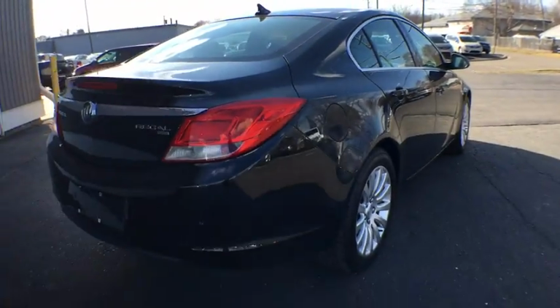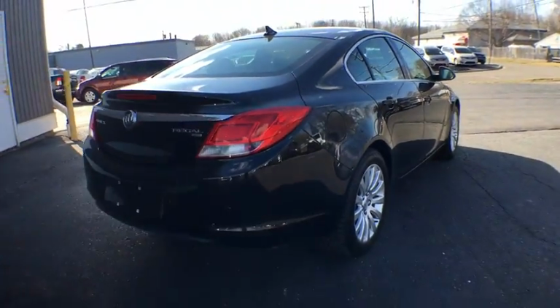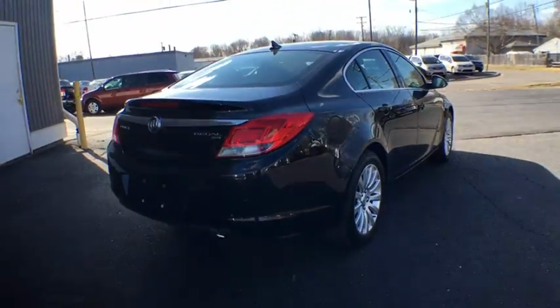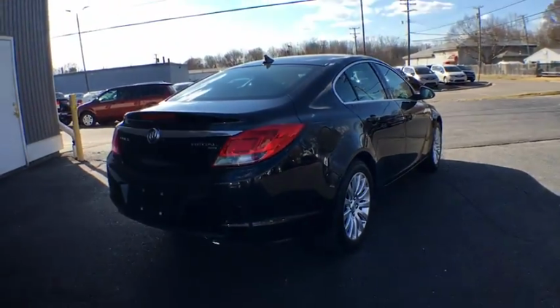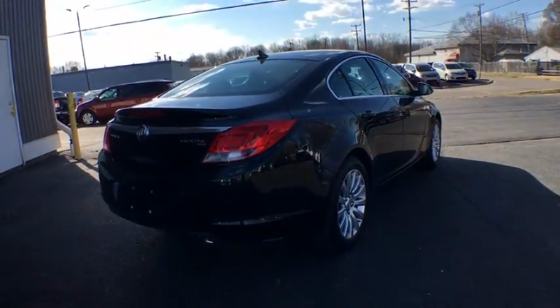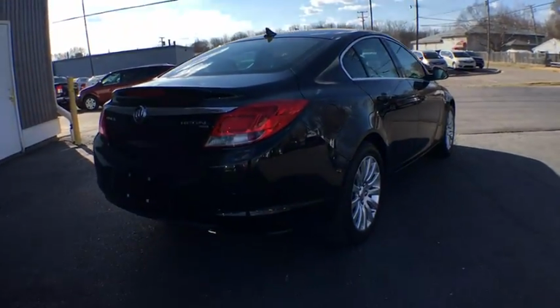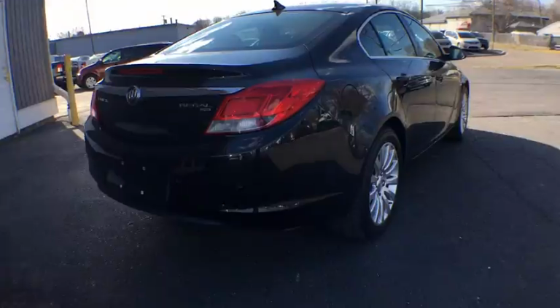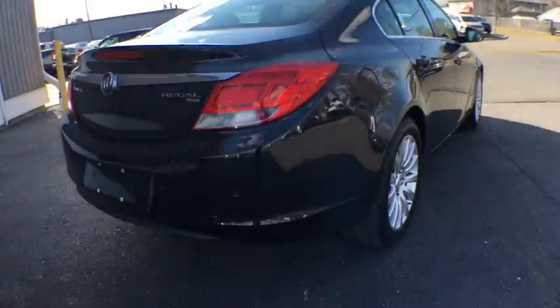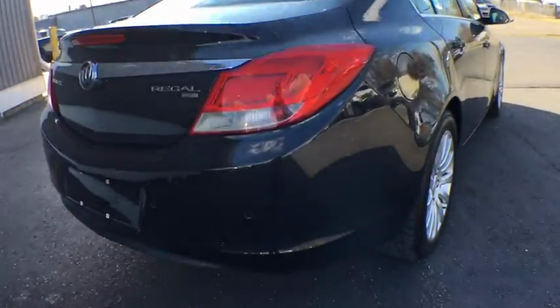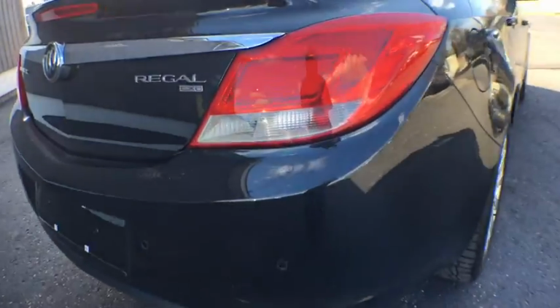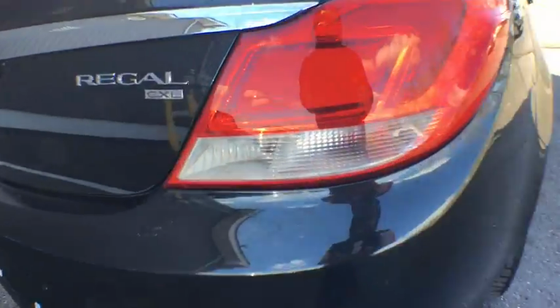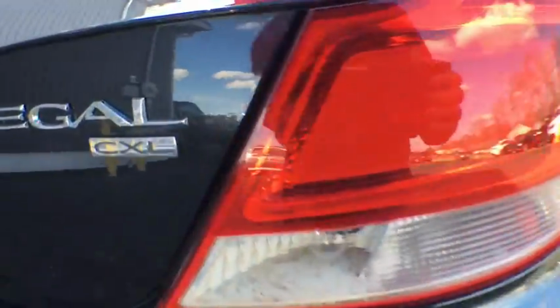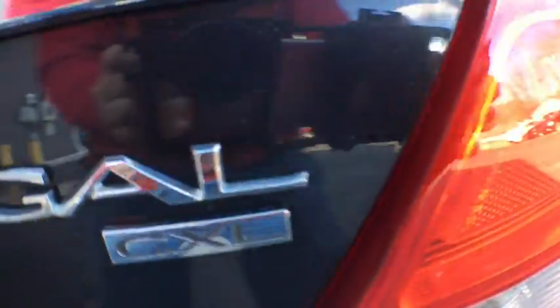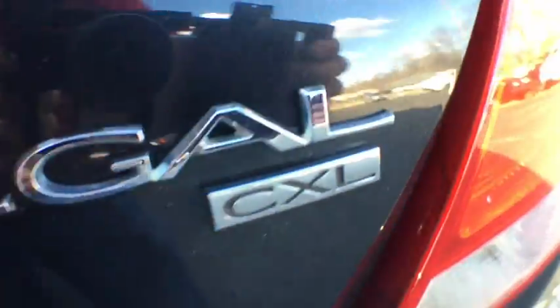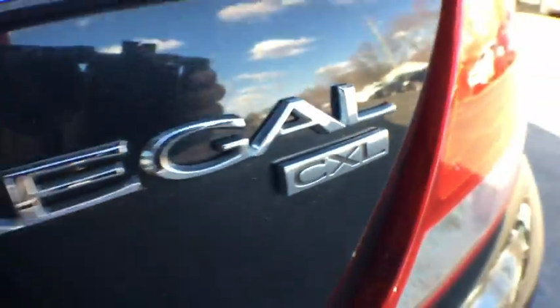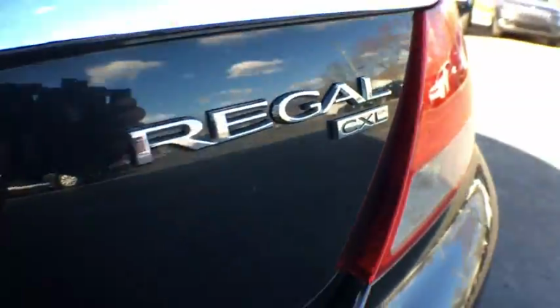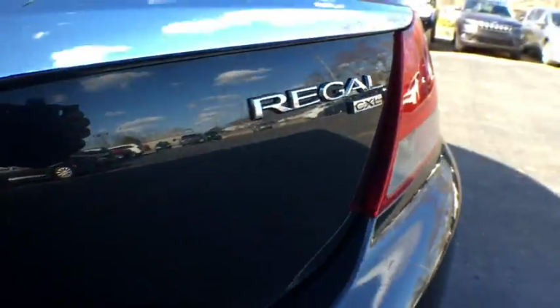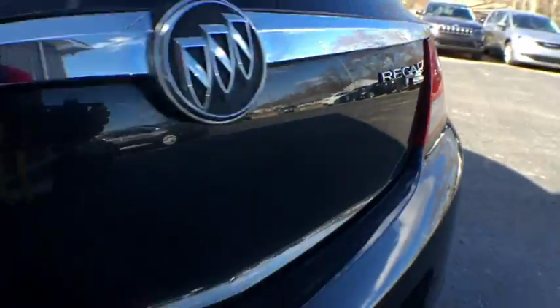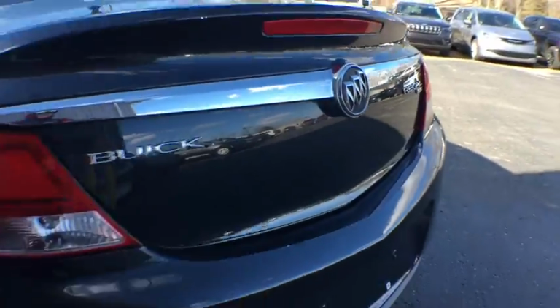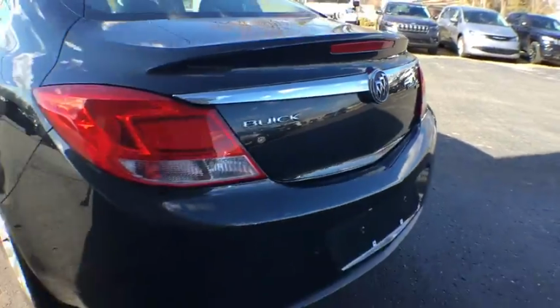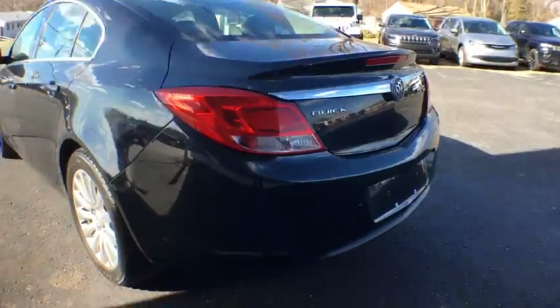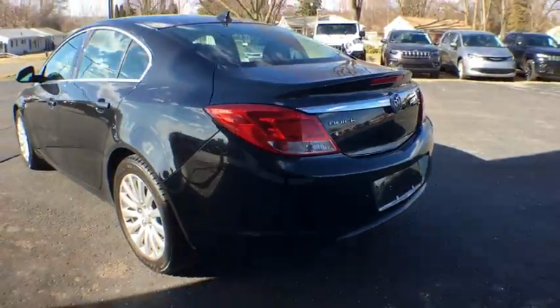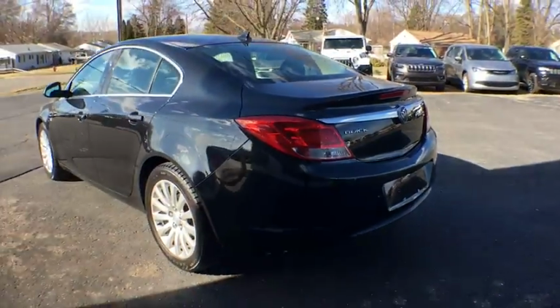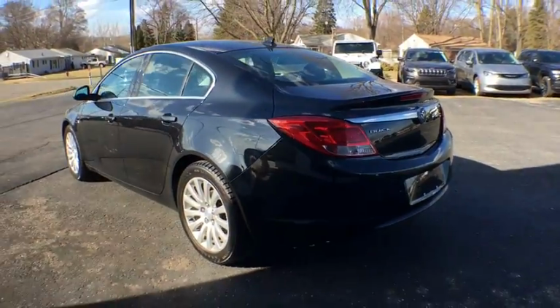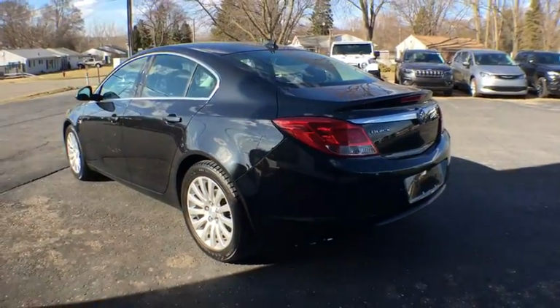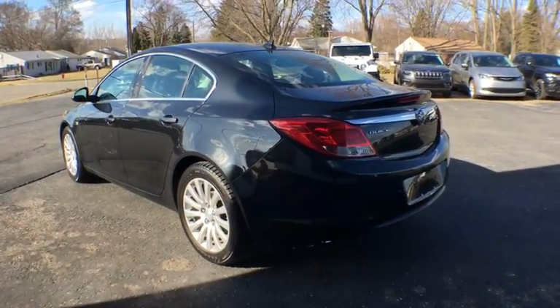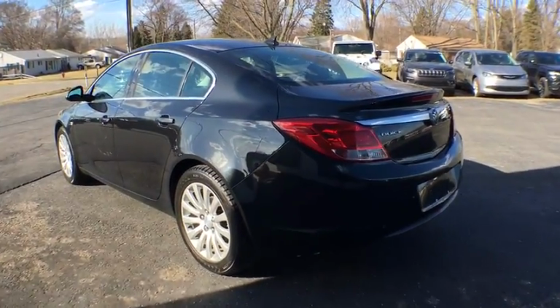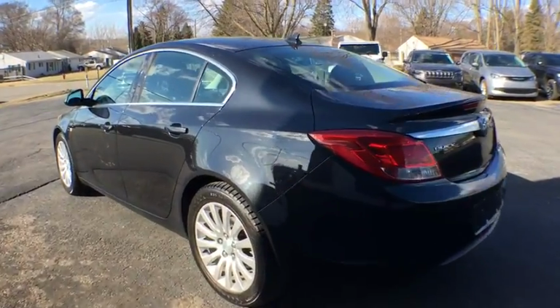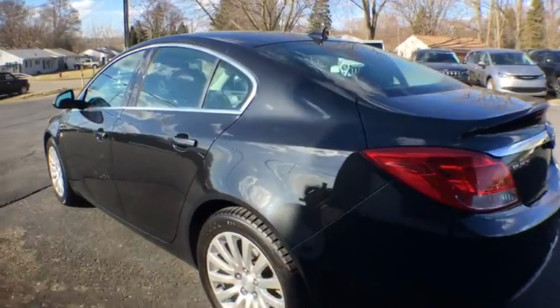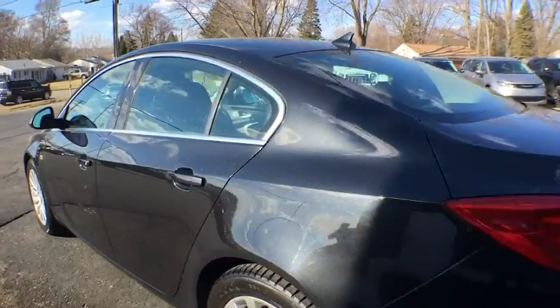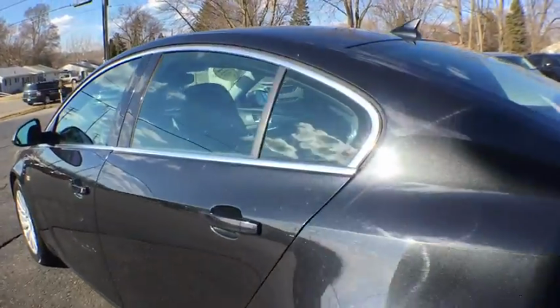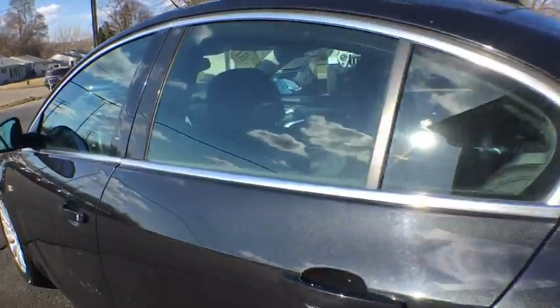Here are some of this vehicle's great options: traction control, power passenger seat, steering wheel audio control, stability control, keyless entry, anti-lock braking system, leather wrapped steering wheel.